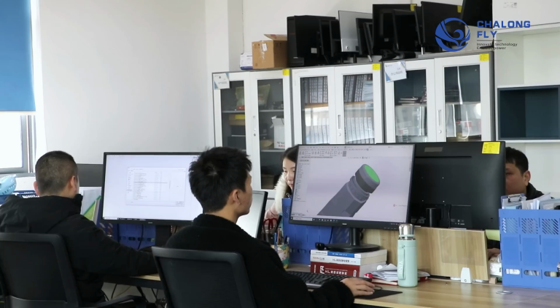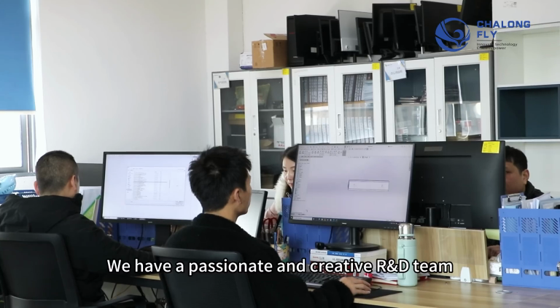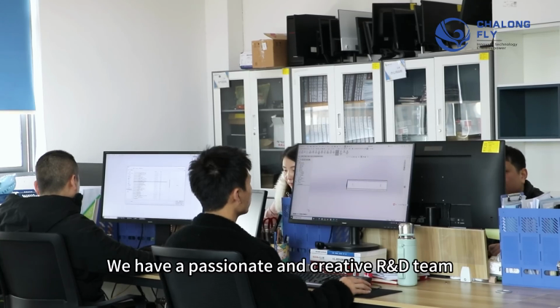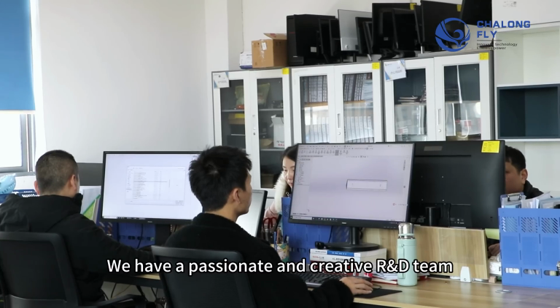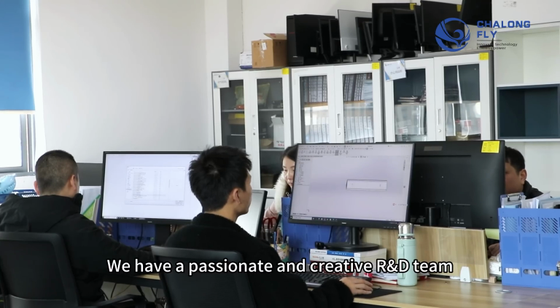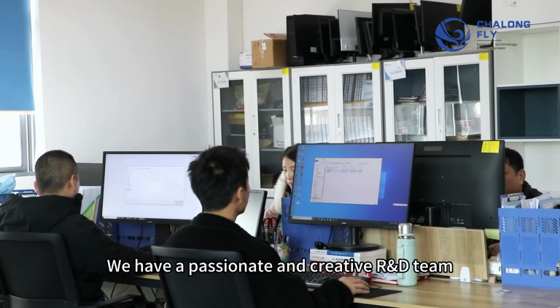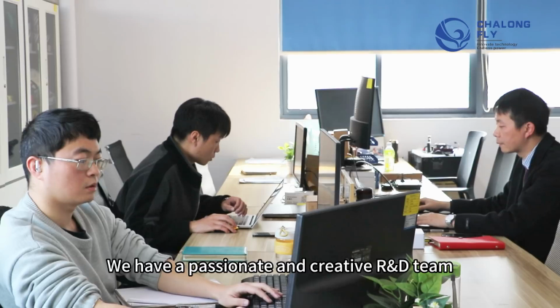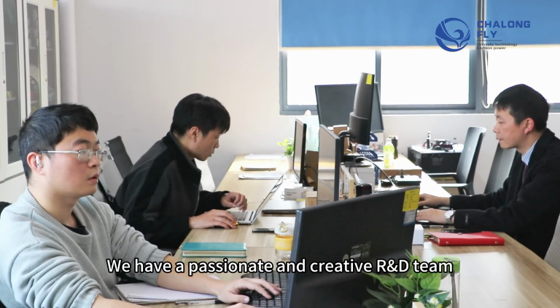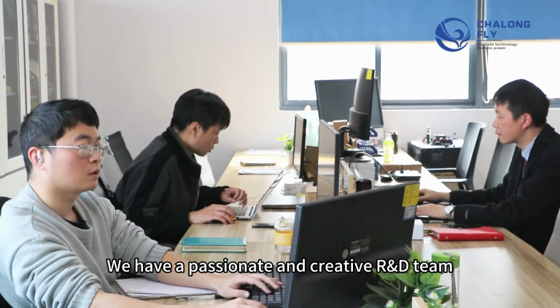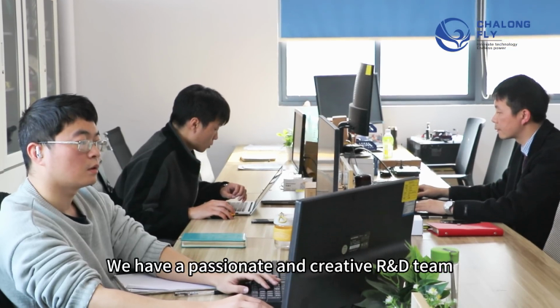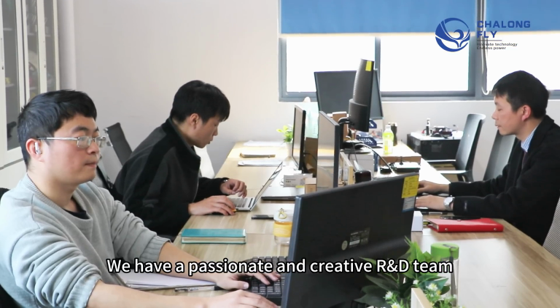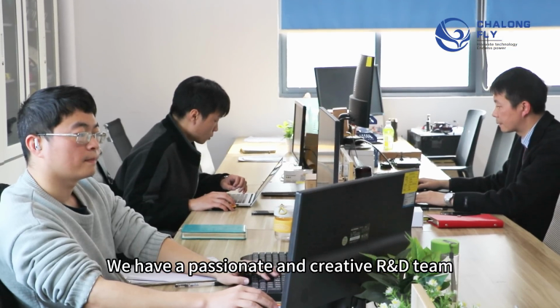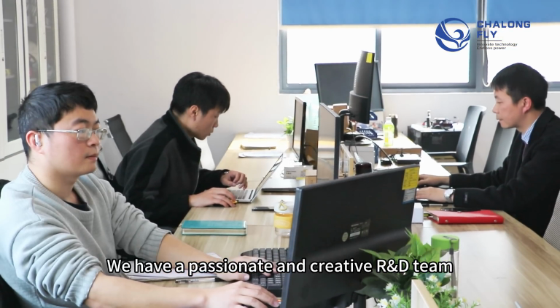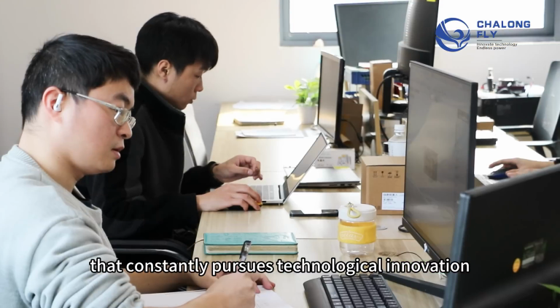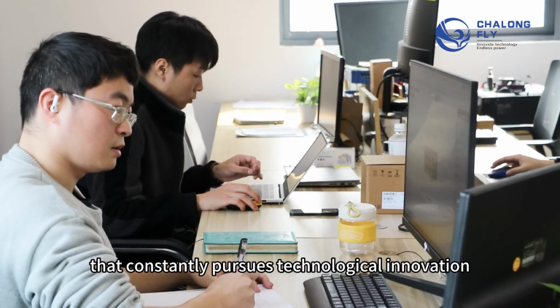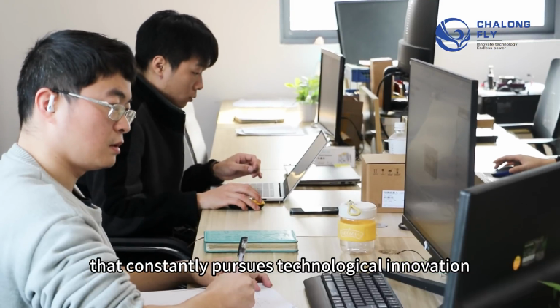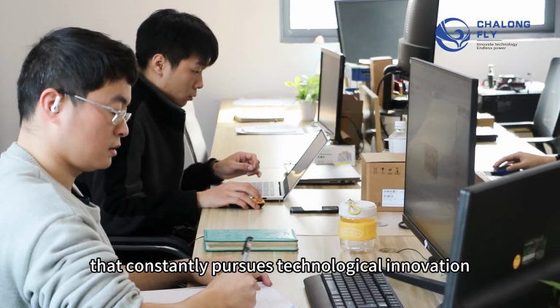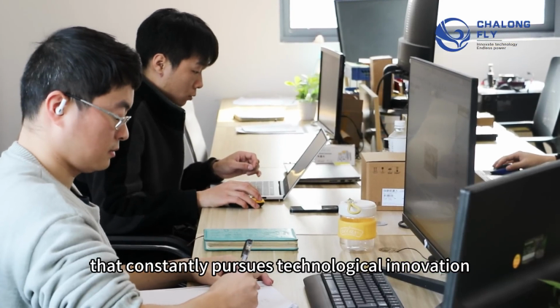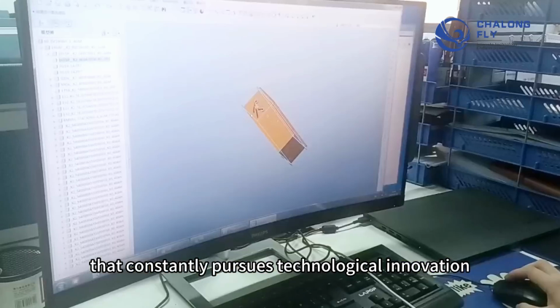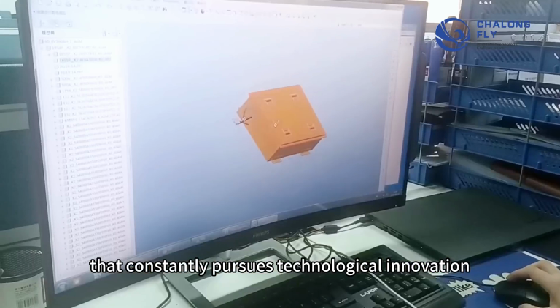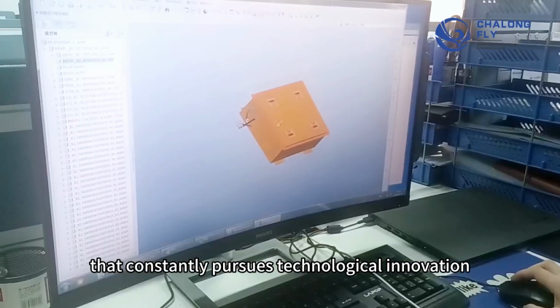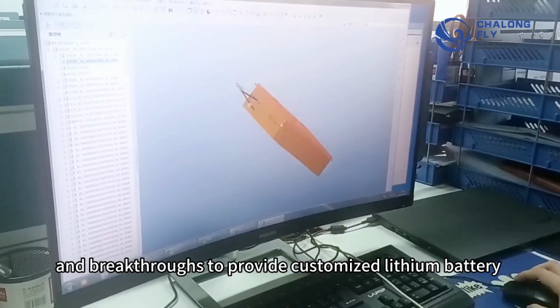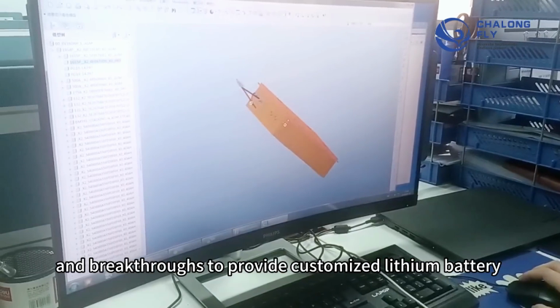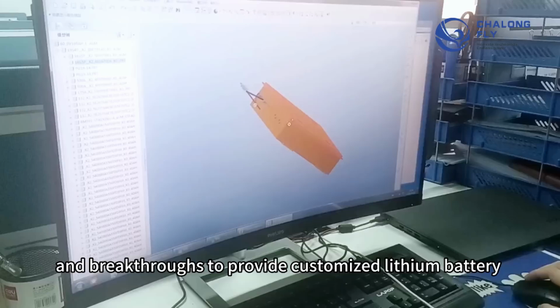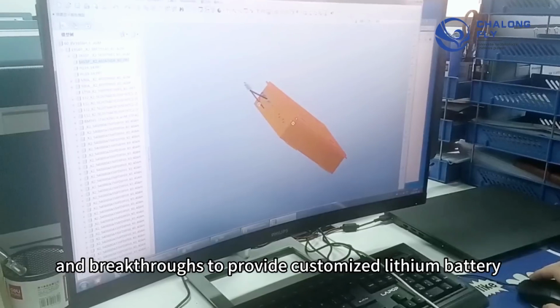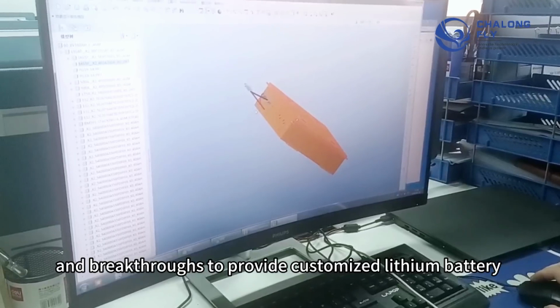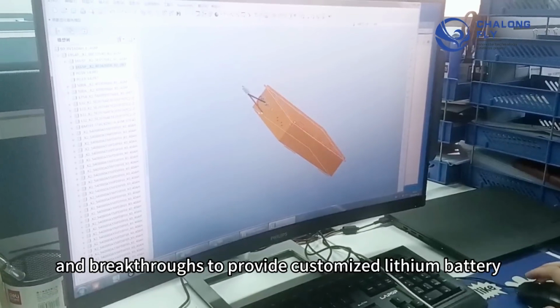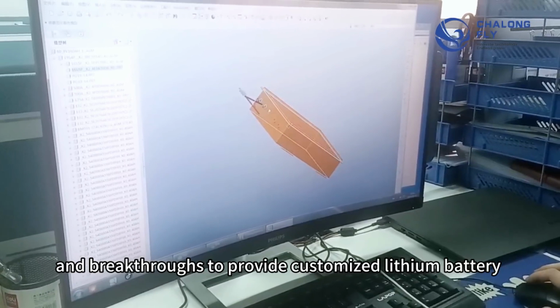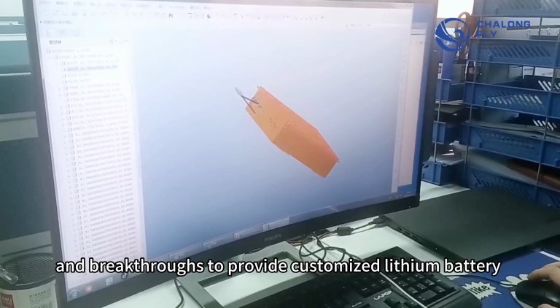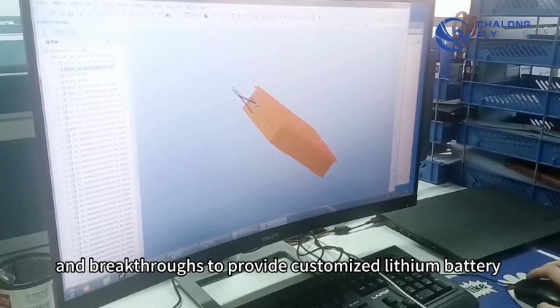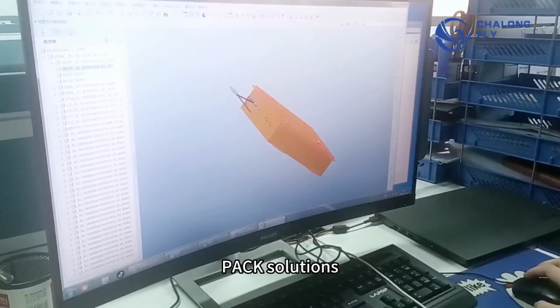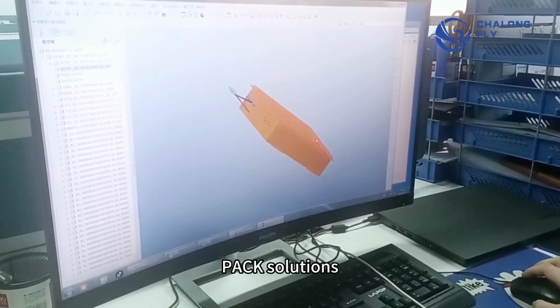We have a passionate and creative R&D team that constantly pursues technological innovation and breakthroughs to provide customized lithium battery pack solutions.